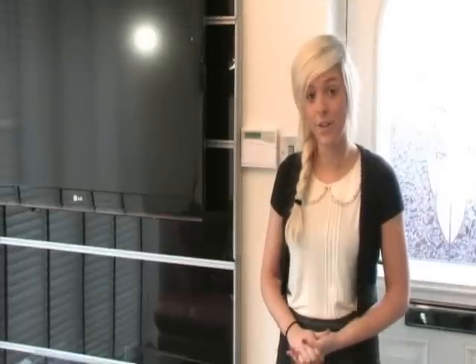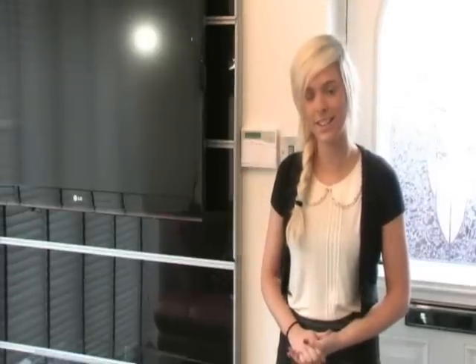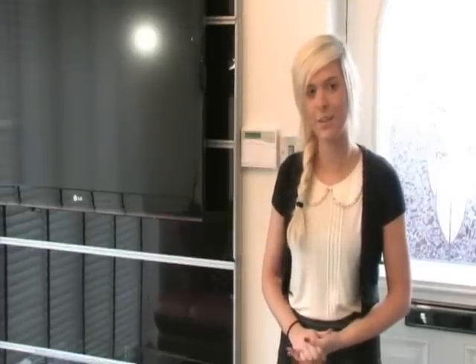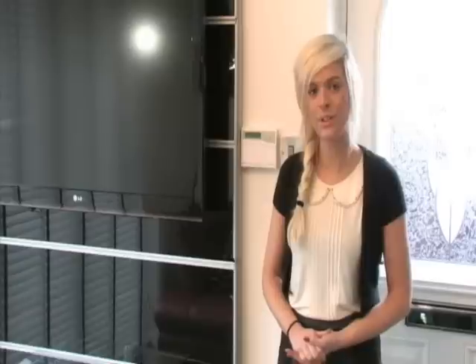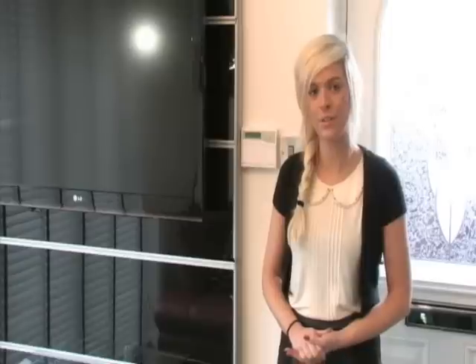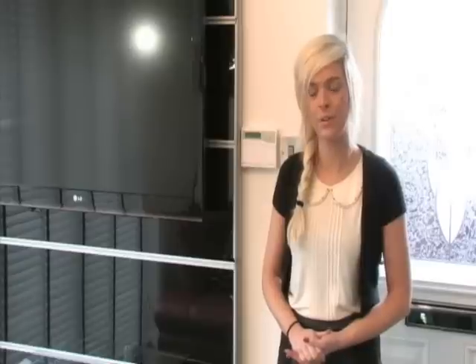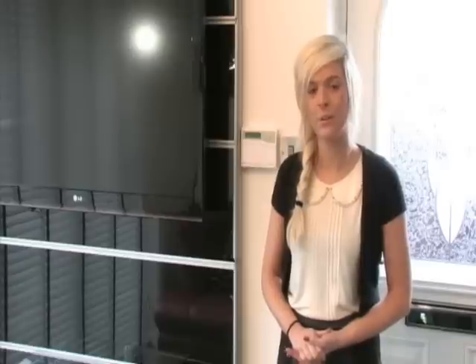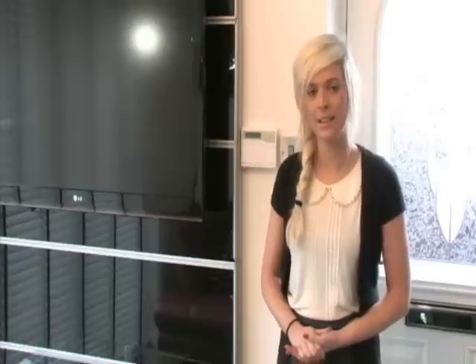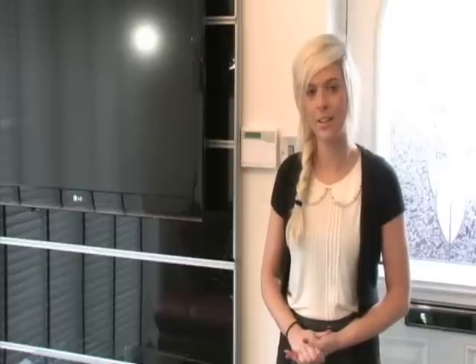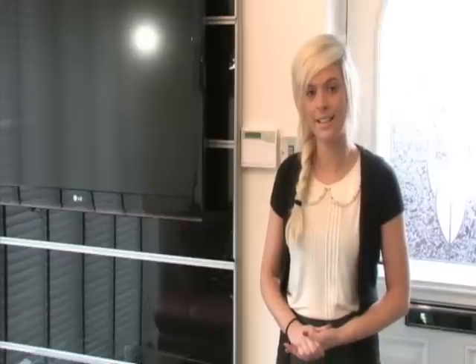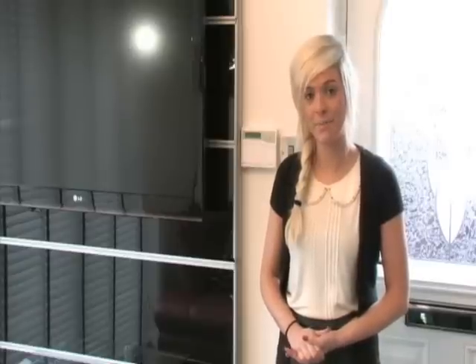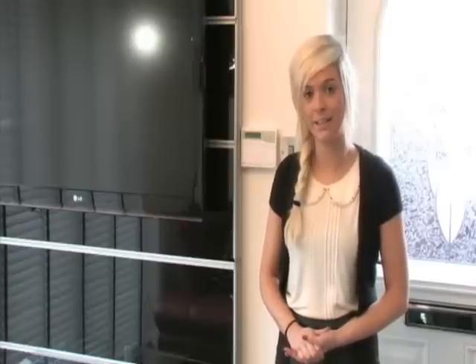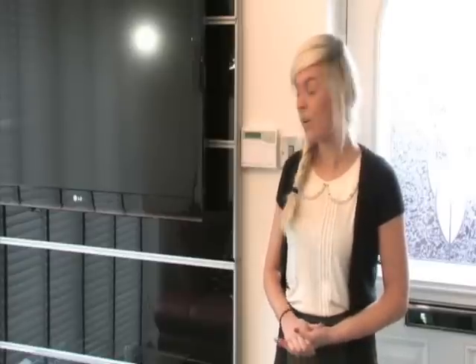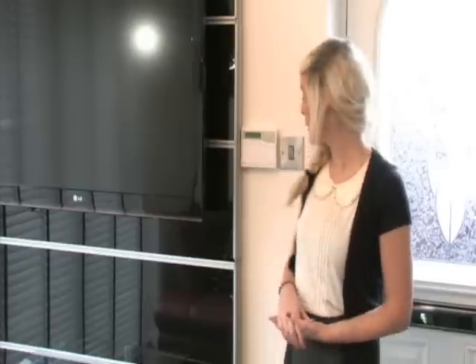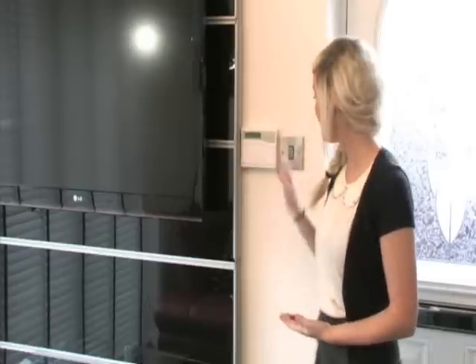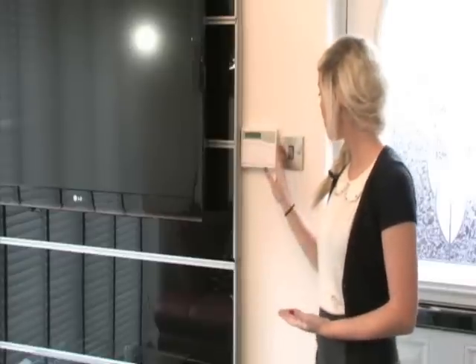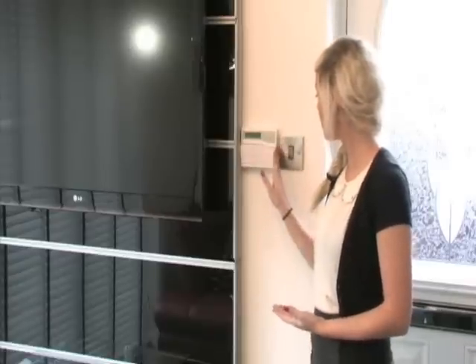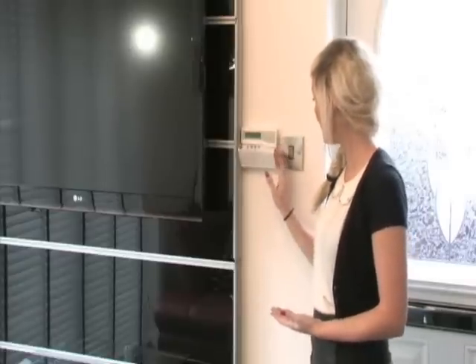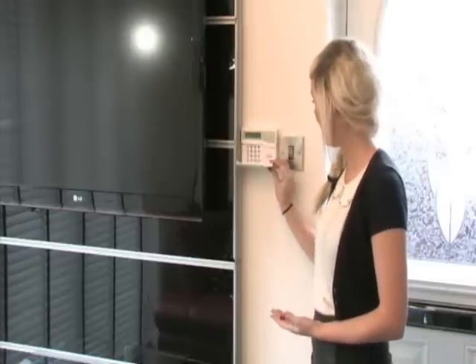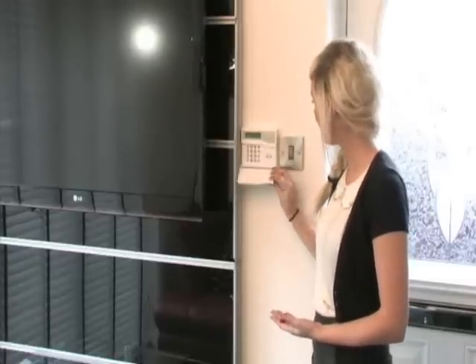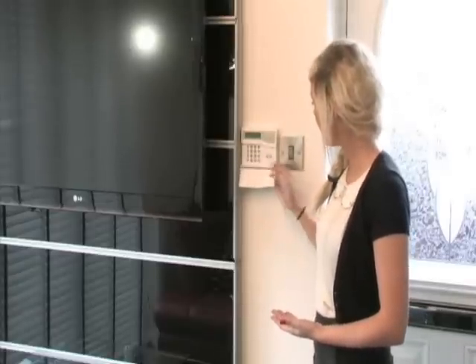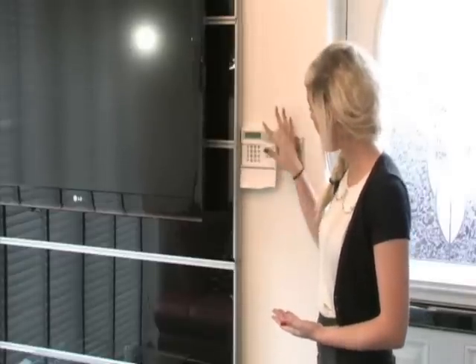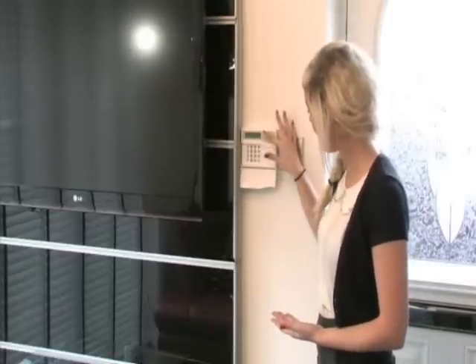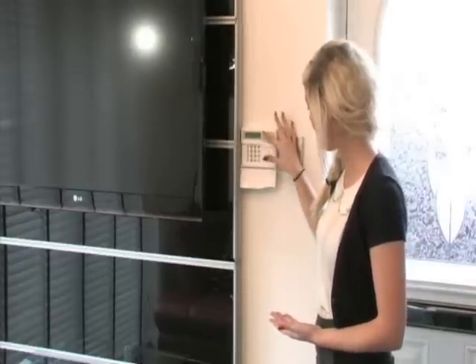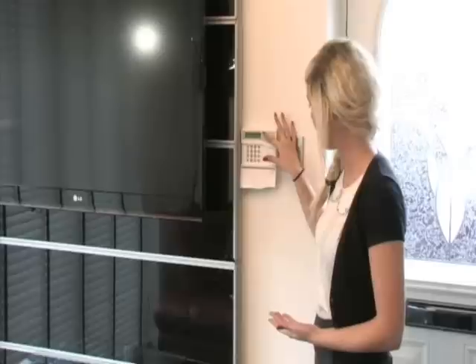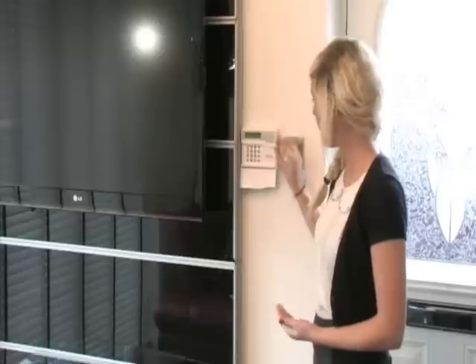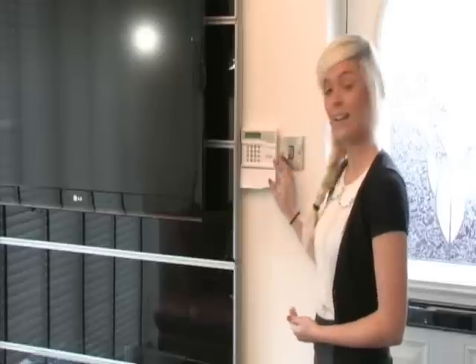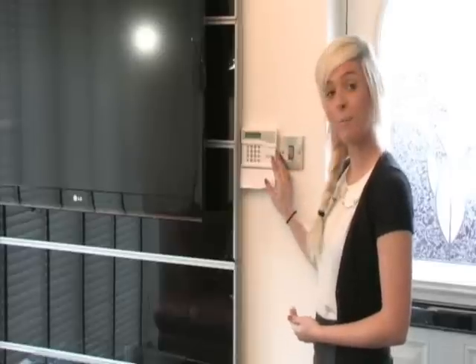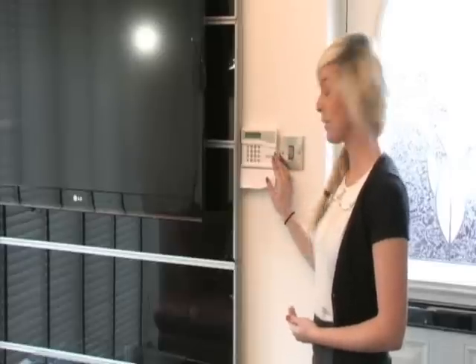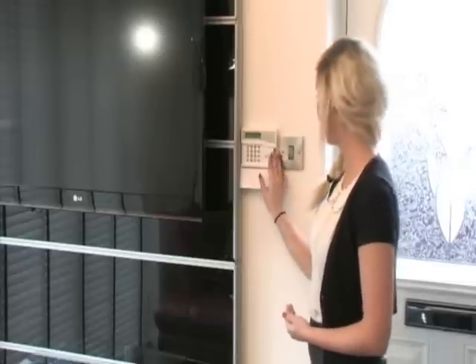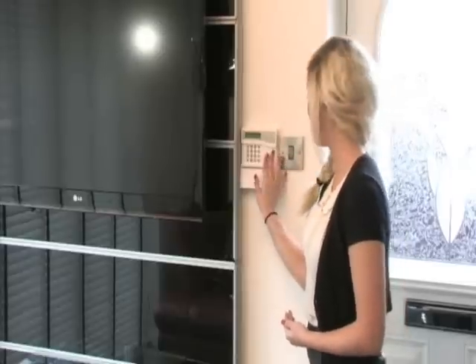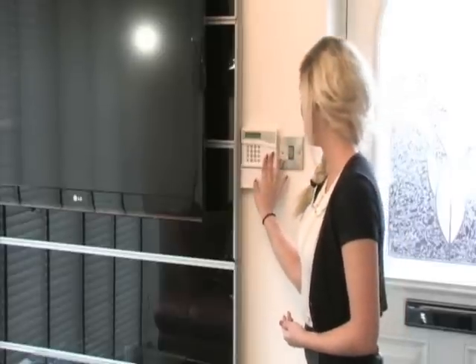Firstly, close to your front door we will install a slimline Honeywell push button keypad with time and date generation and an on board panic attack button.